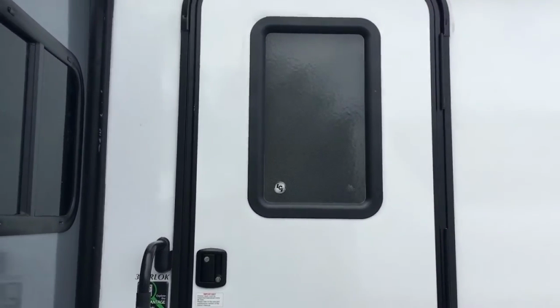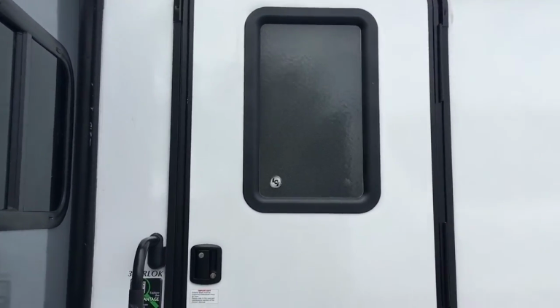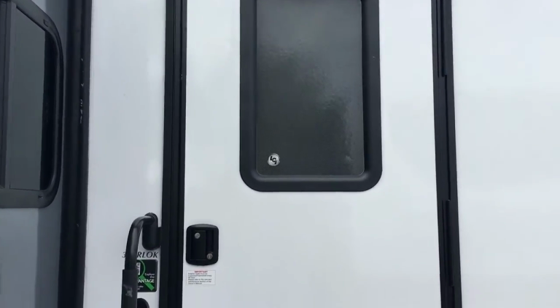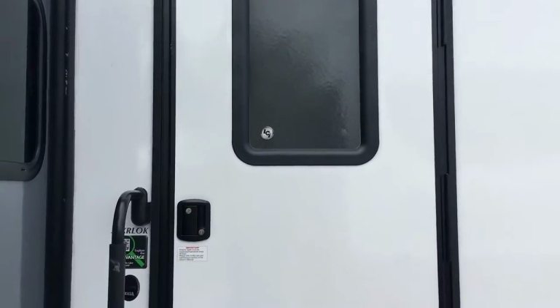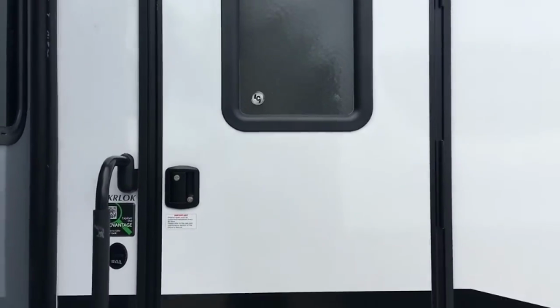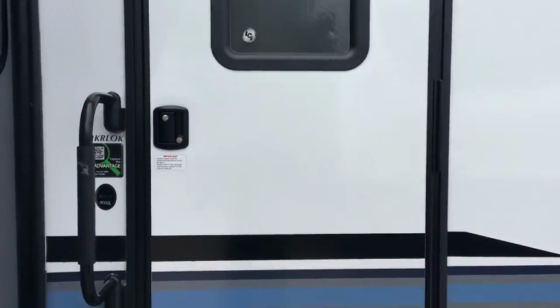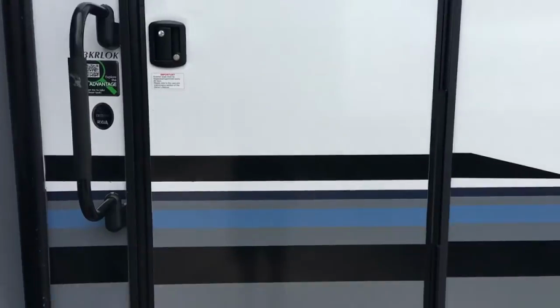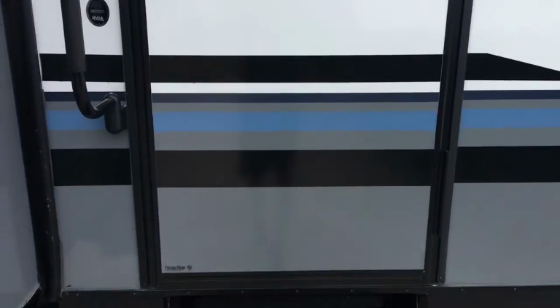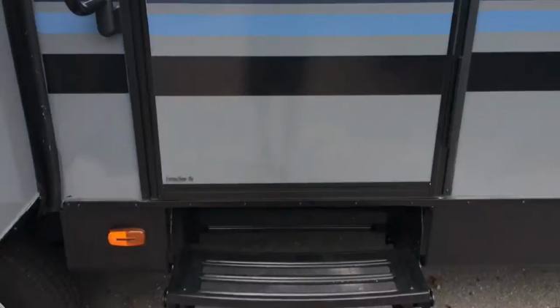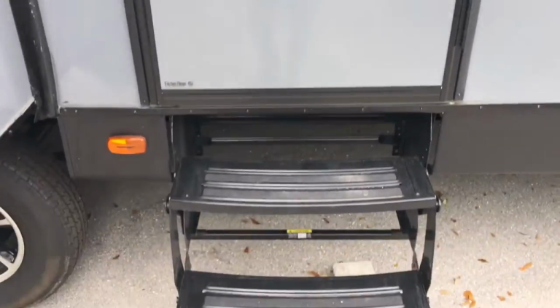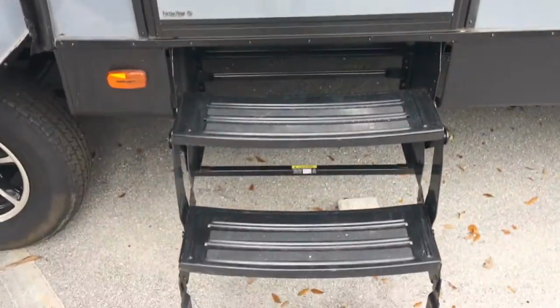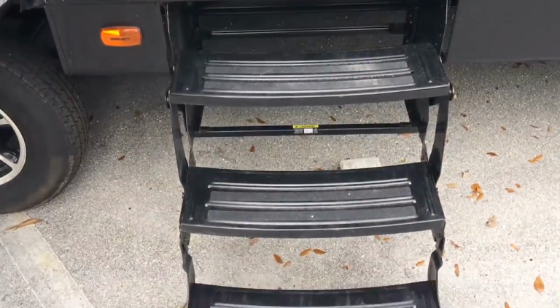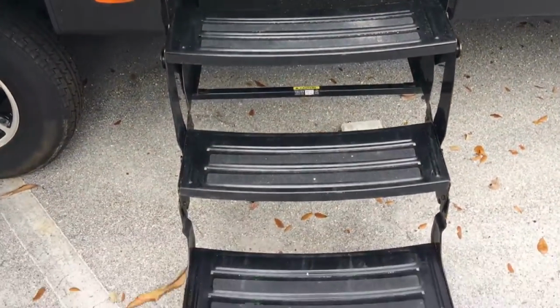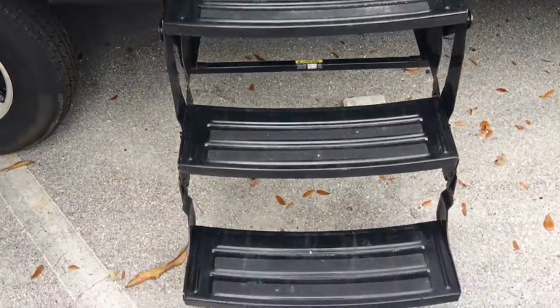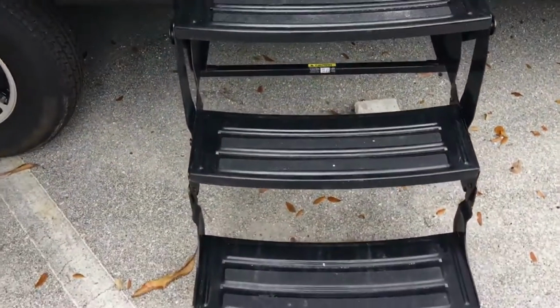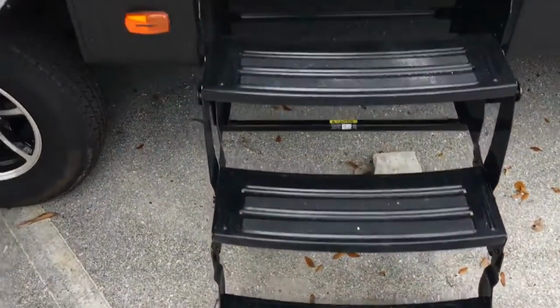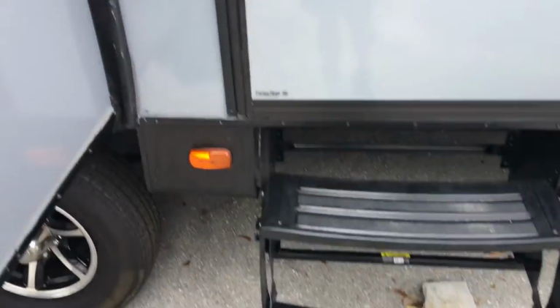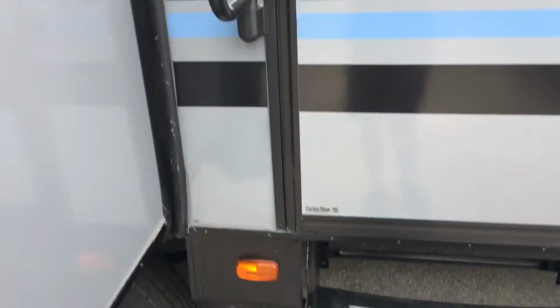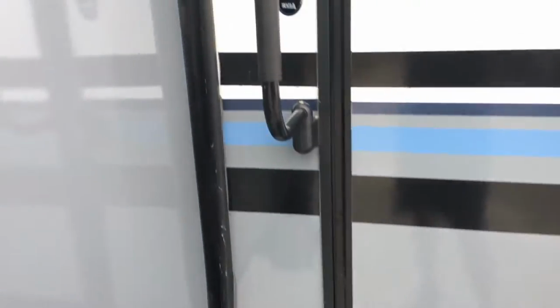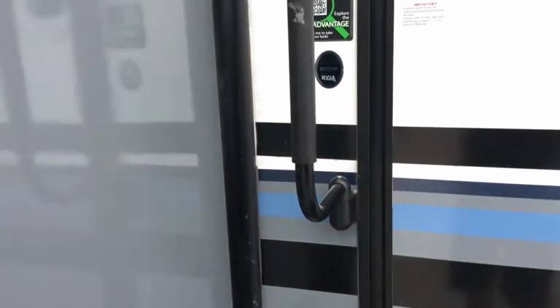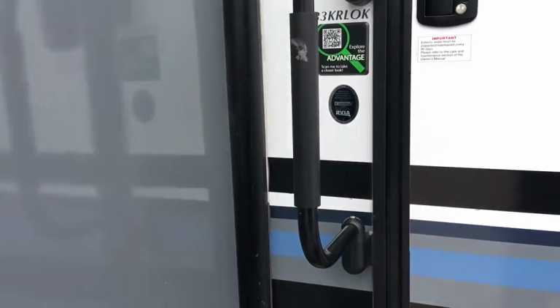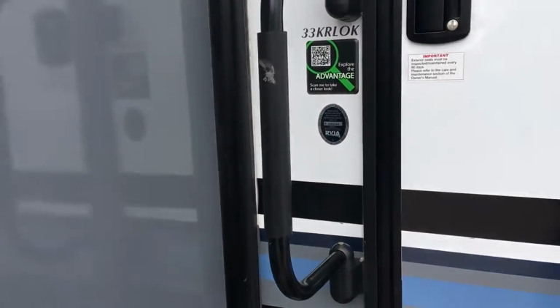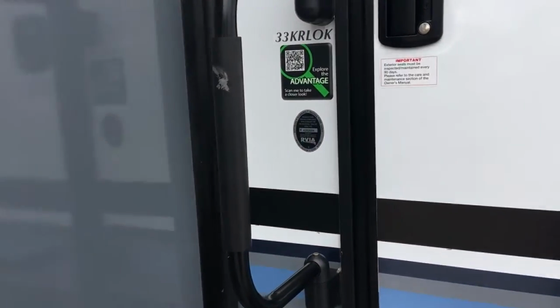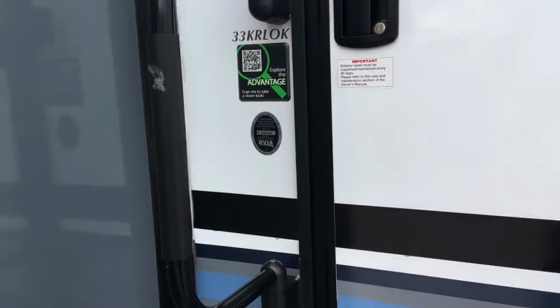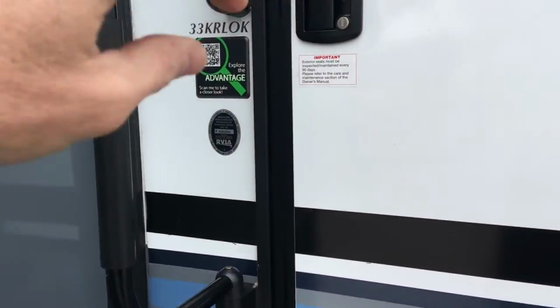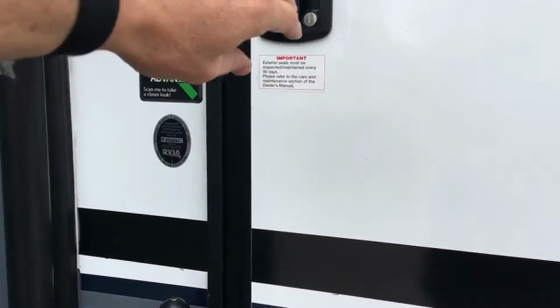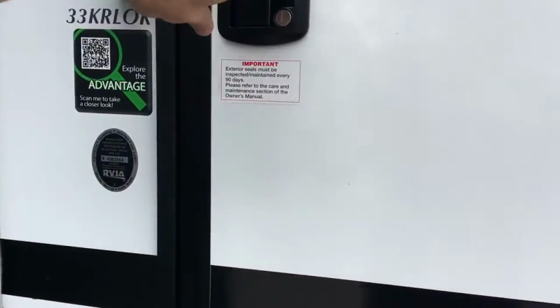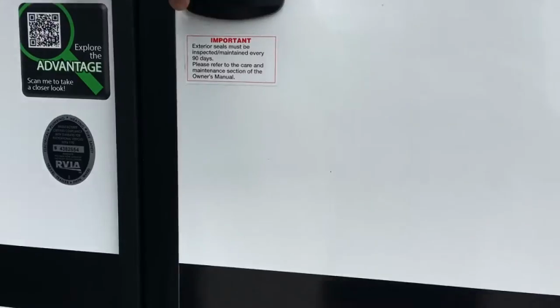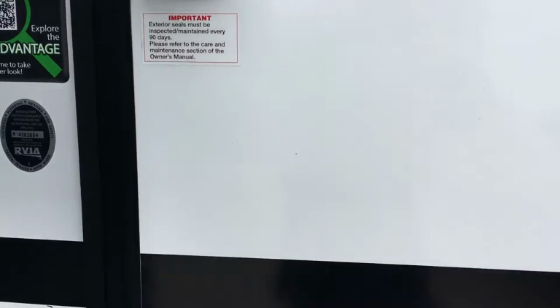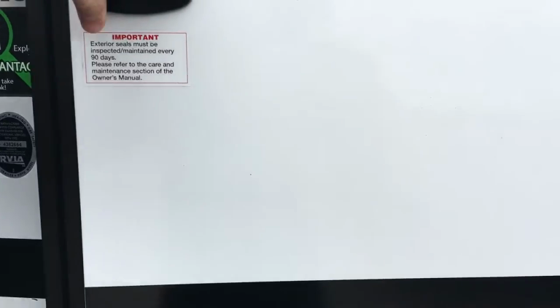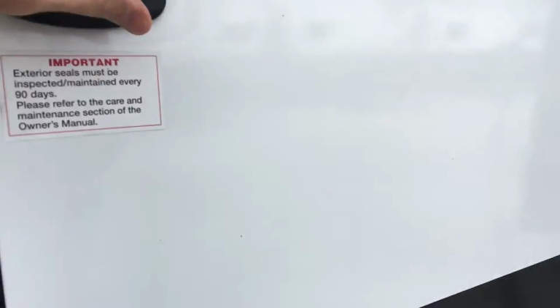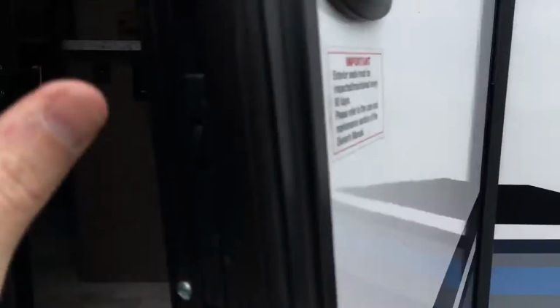You get the window on the door, three-step entry, and a grab handle for entry into the camper.